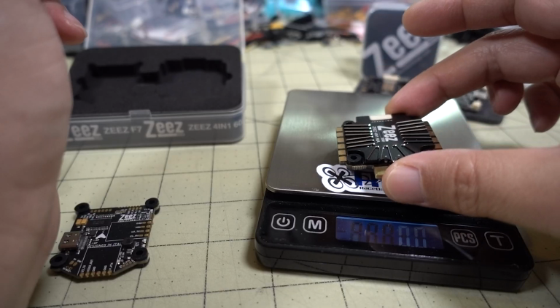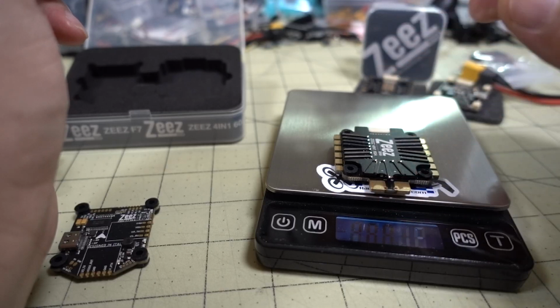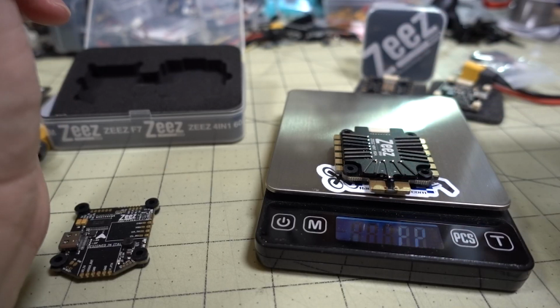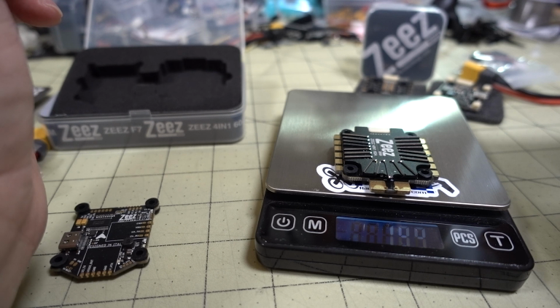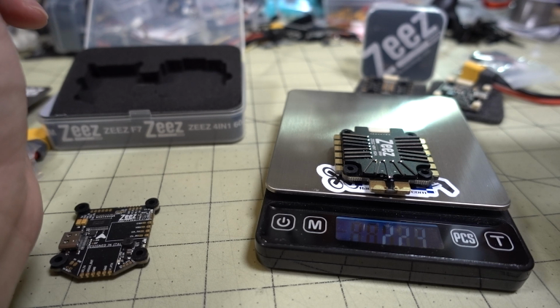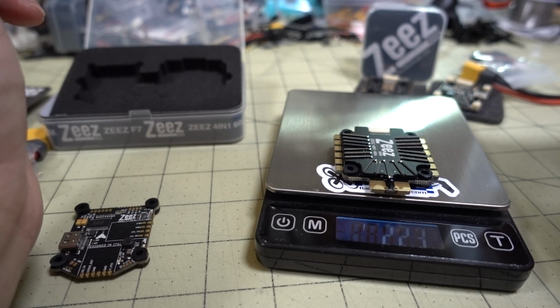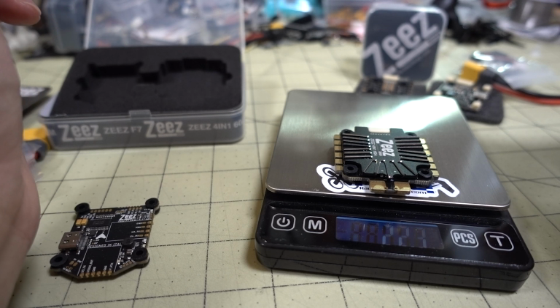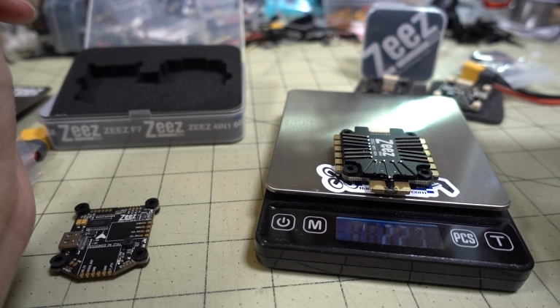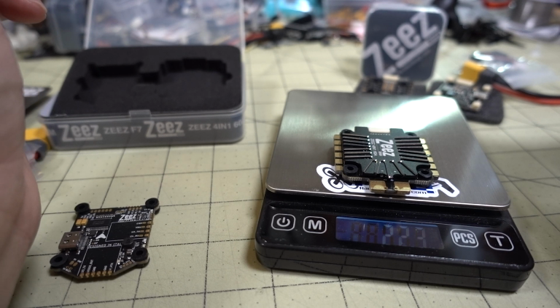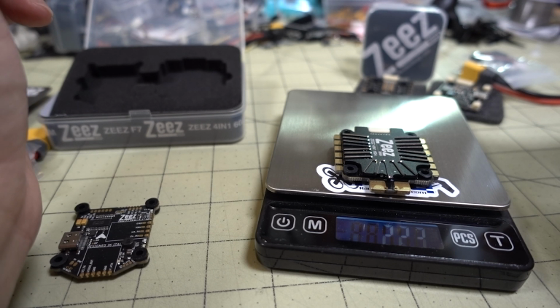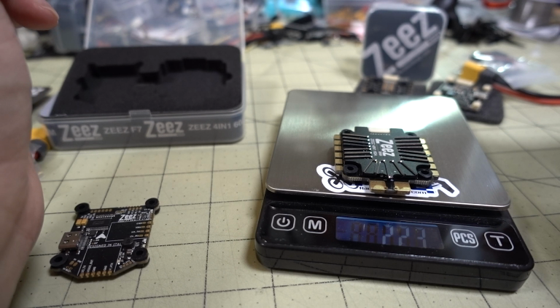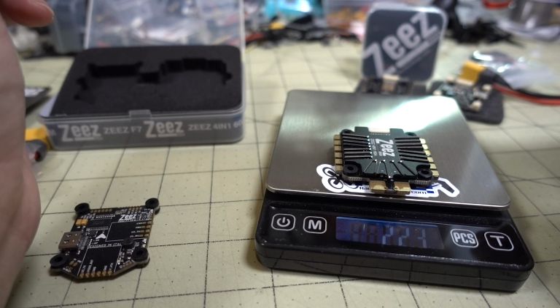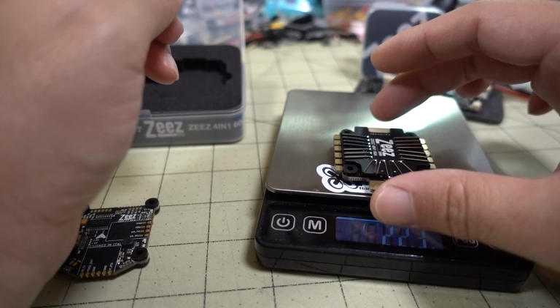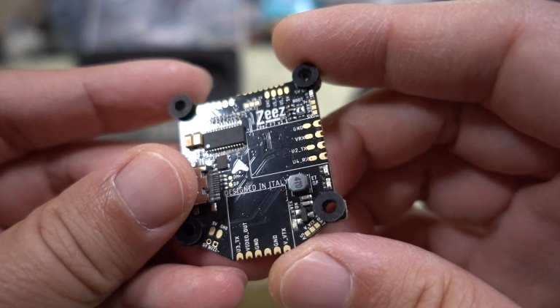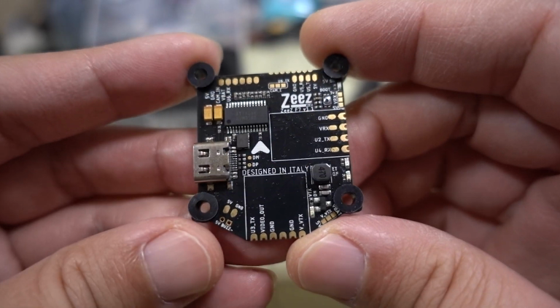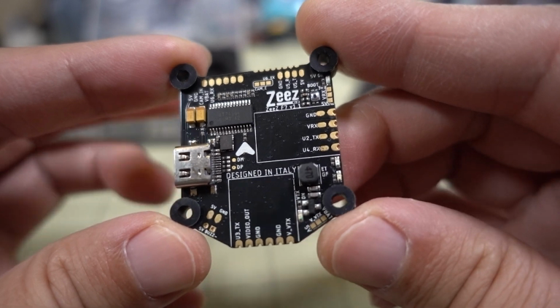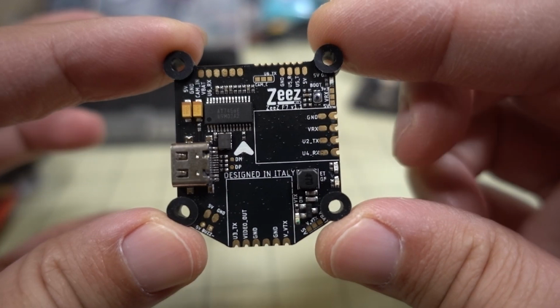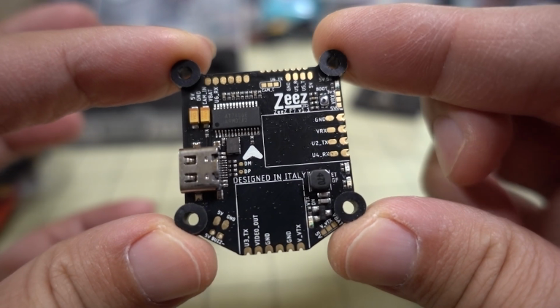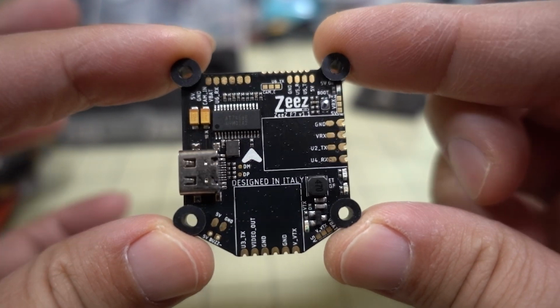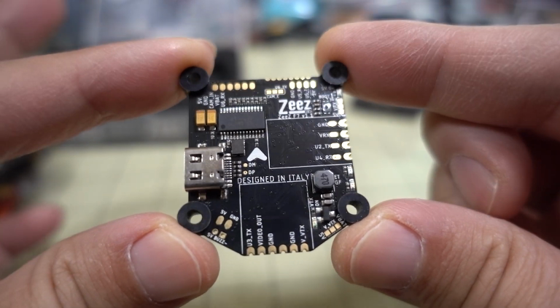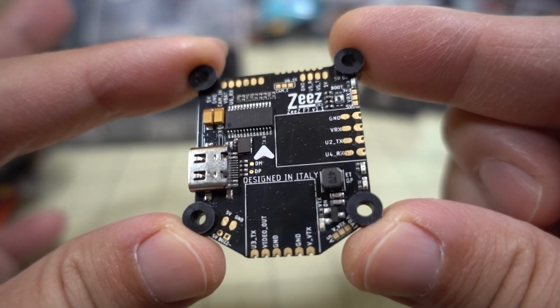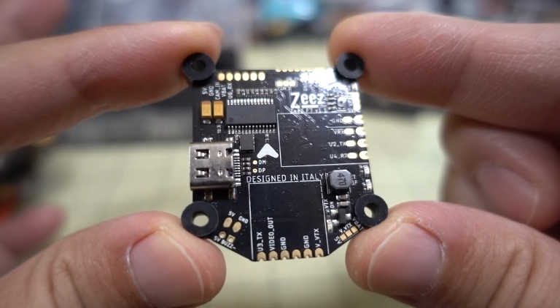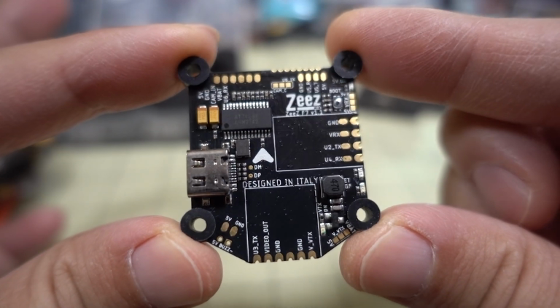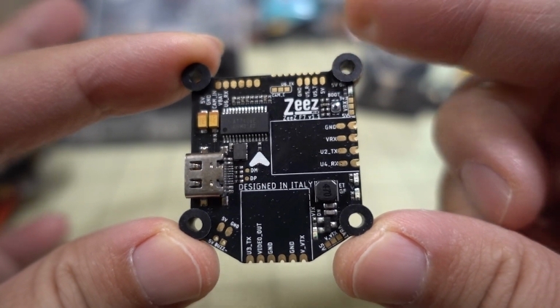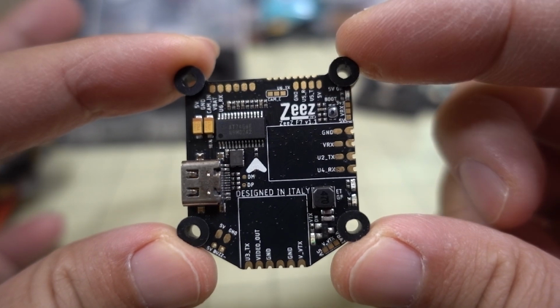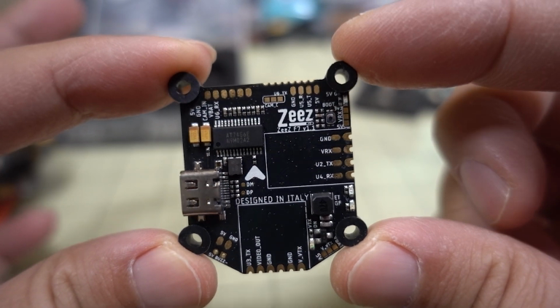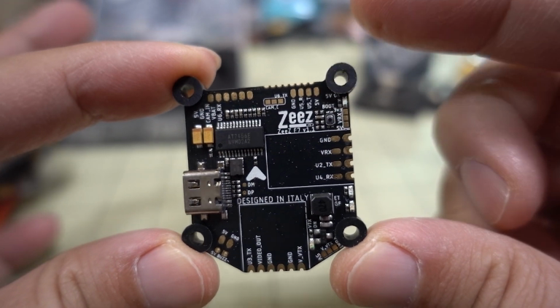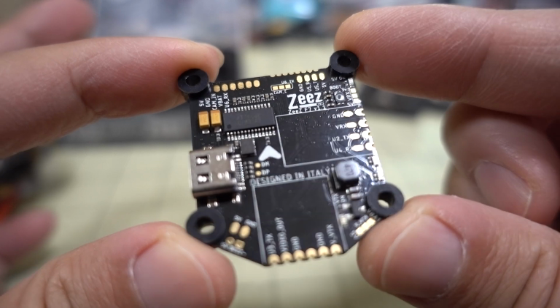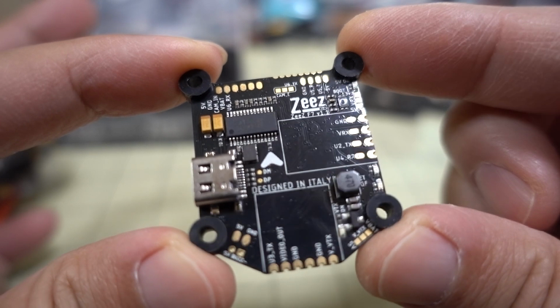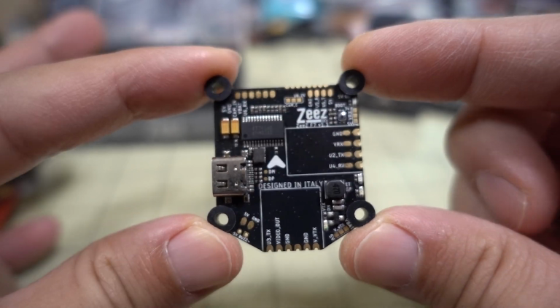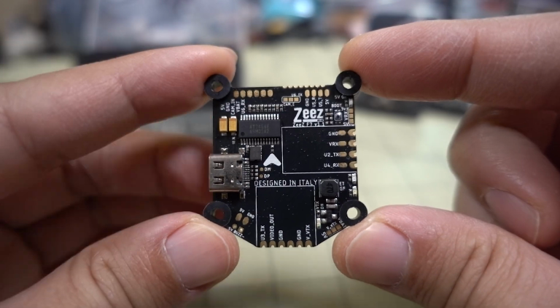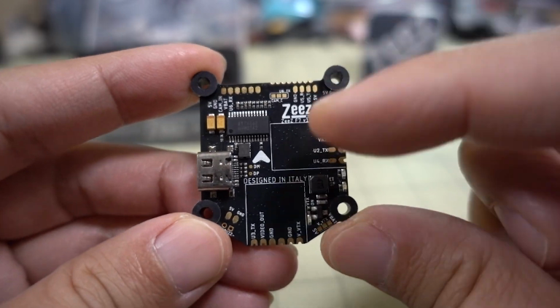The ESC by itself is coming in at 22.3 grams. Now let's take a look at the flight controller — it's 30x30 with grommet holes.